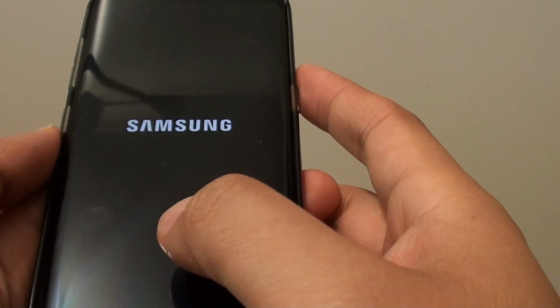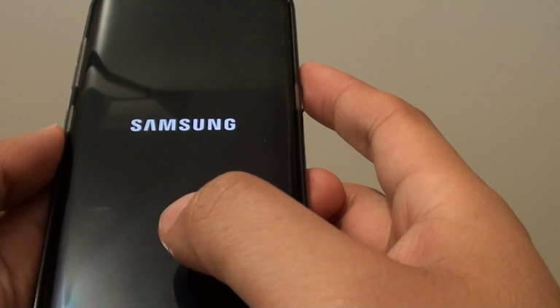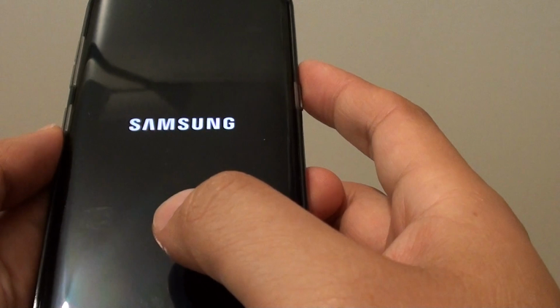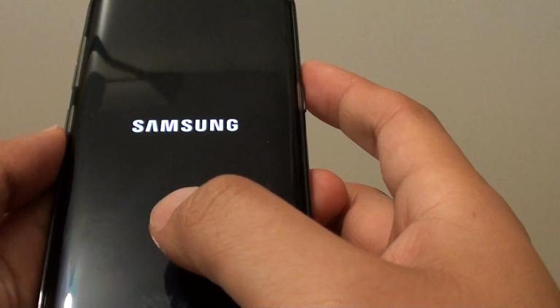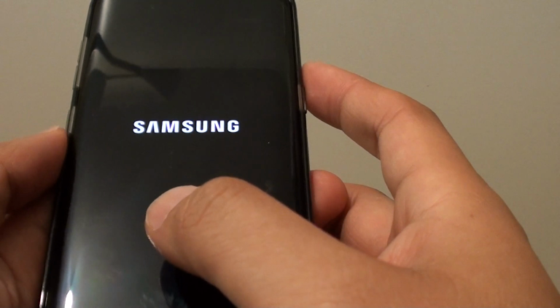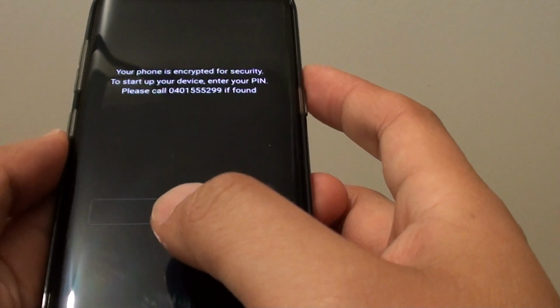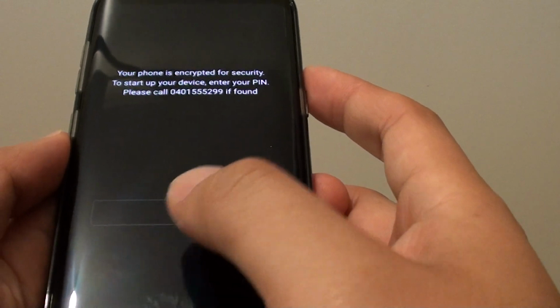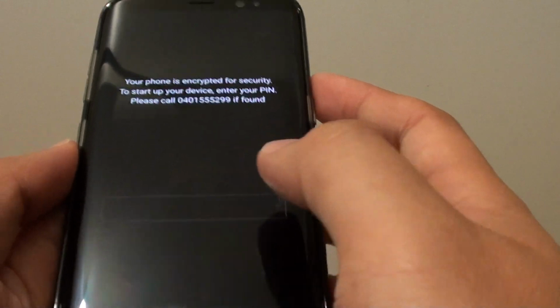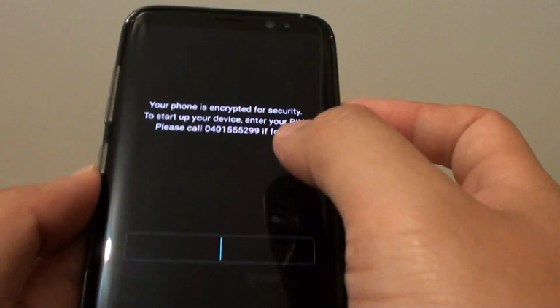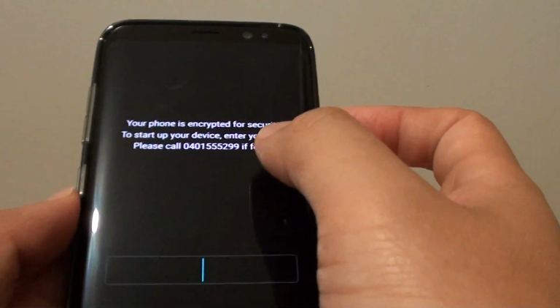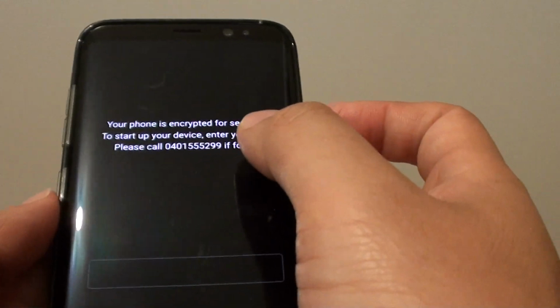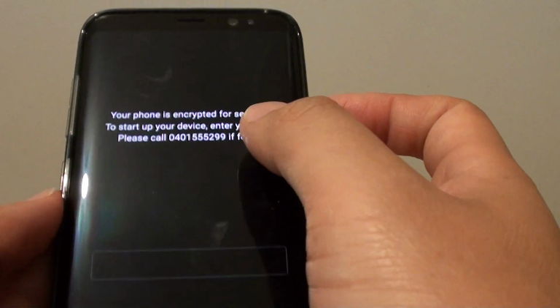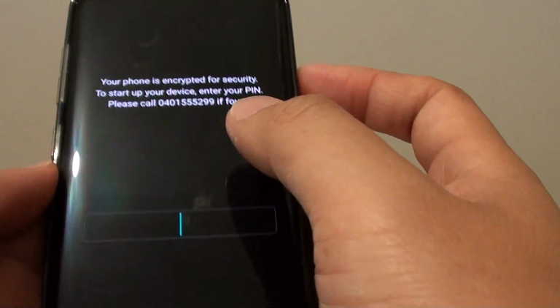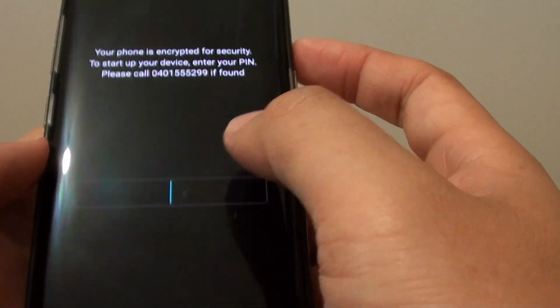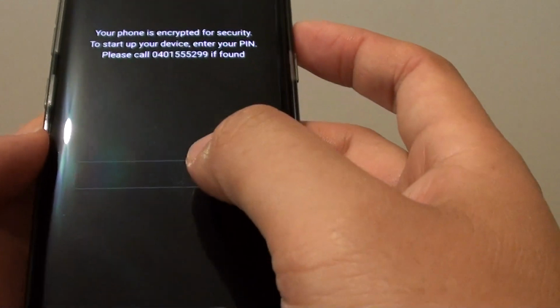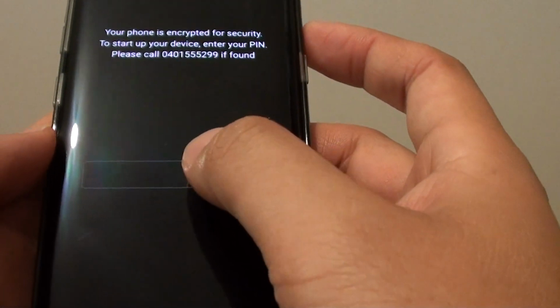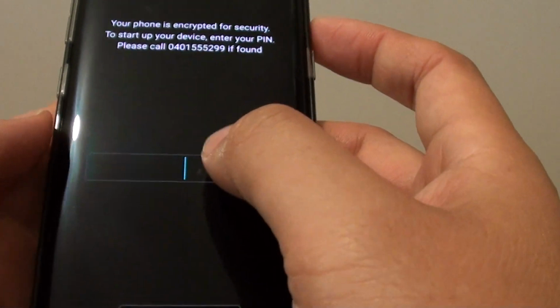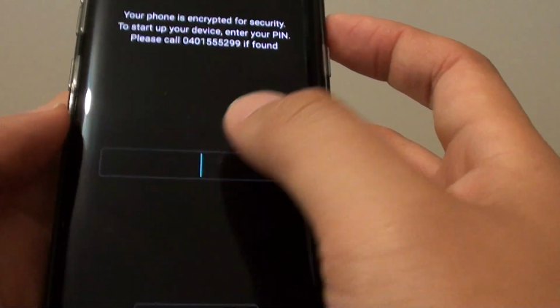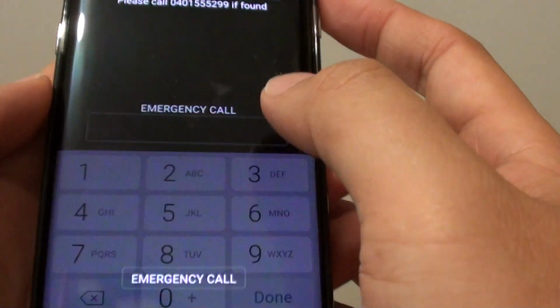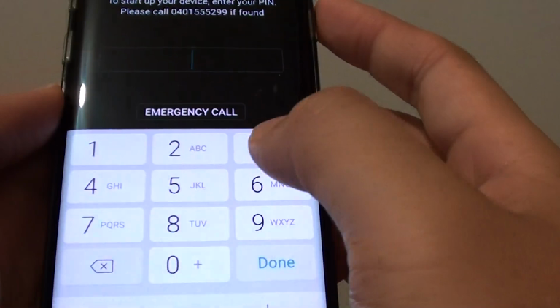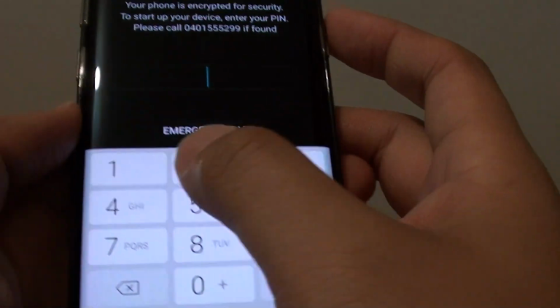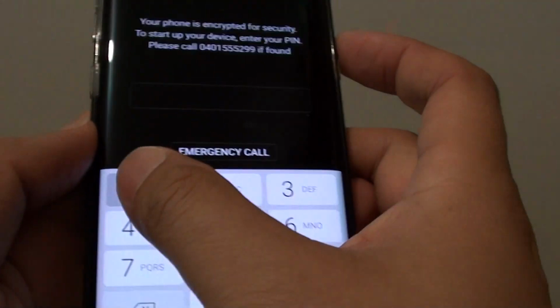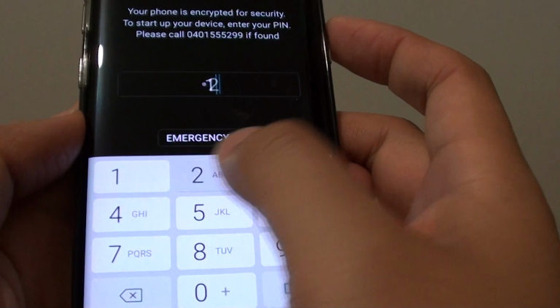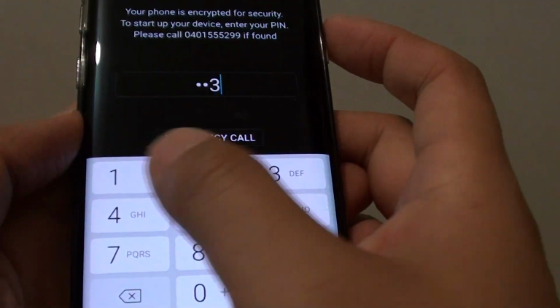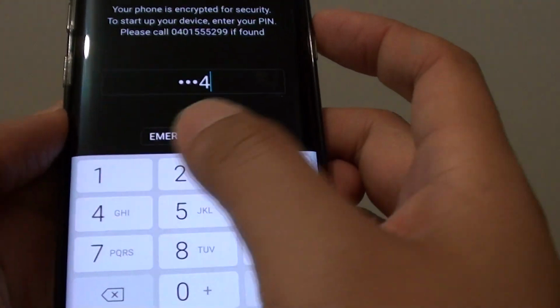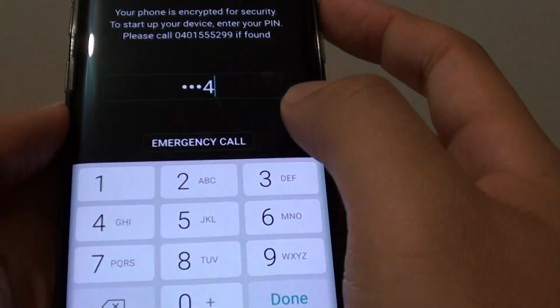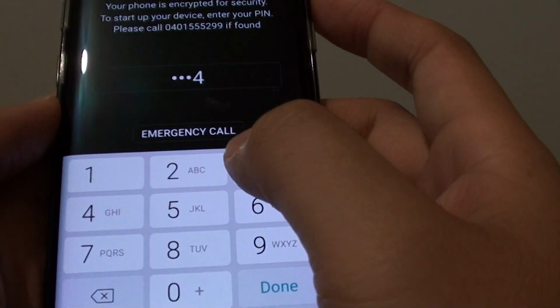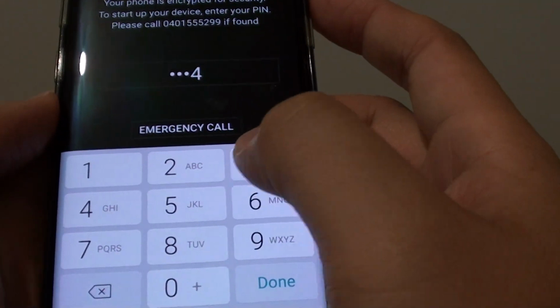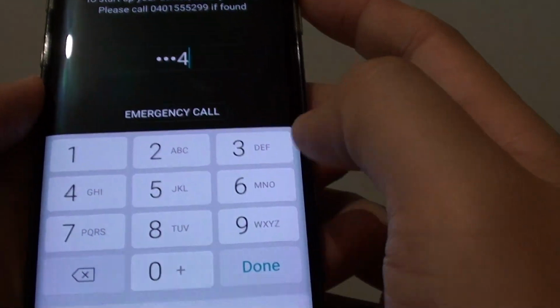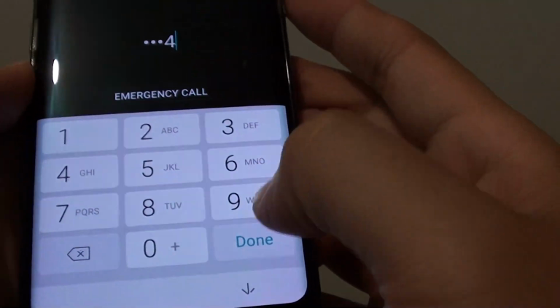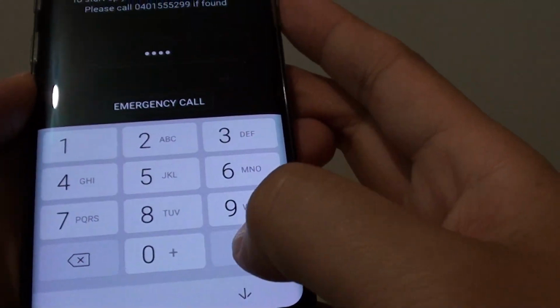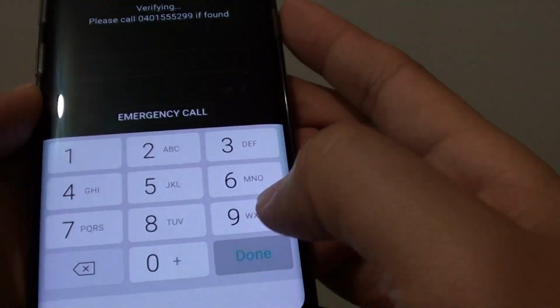You will see that before the device boots up, it will ask you to put in a PIN. There it is. Tap on done.